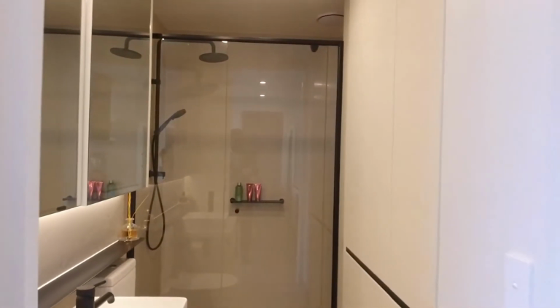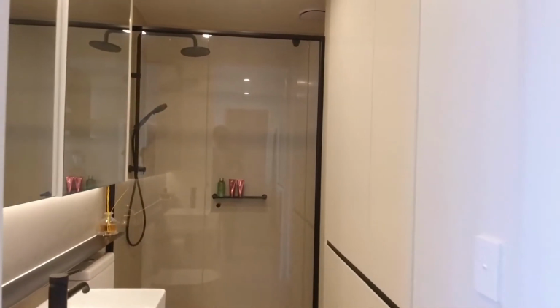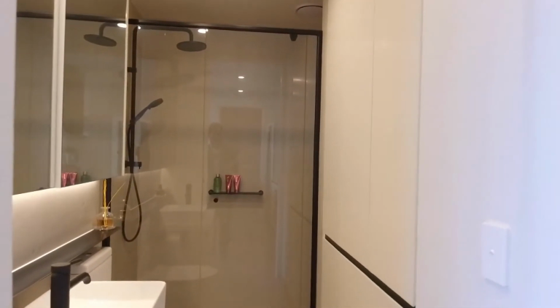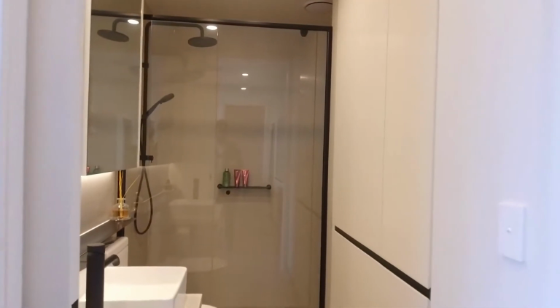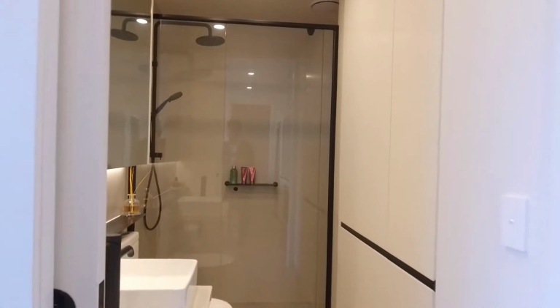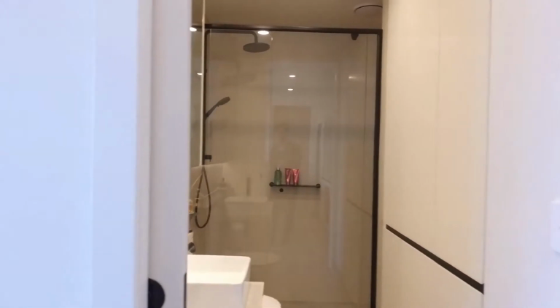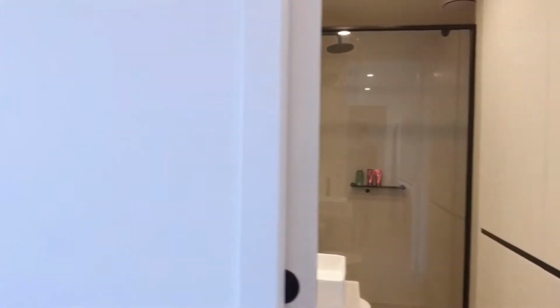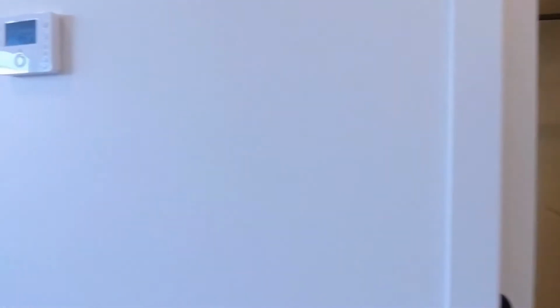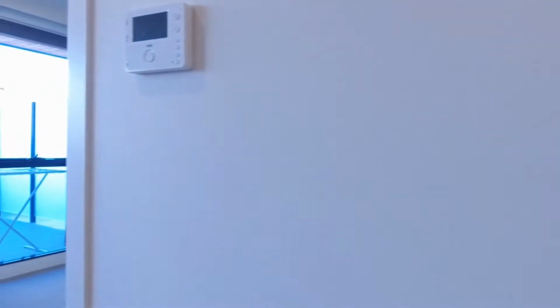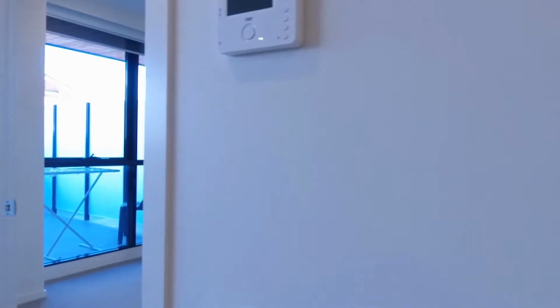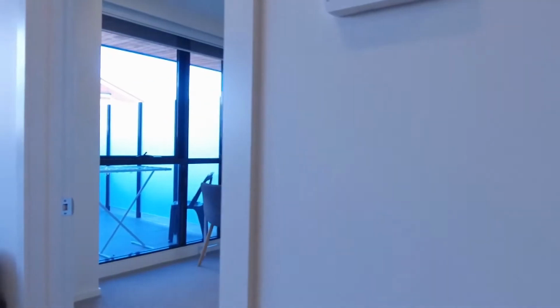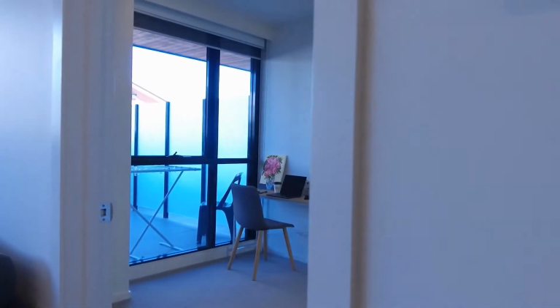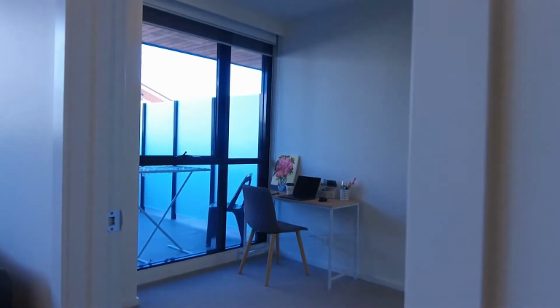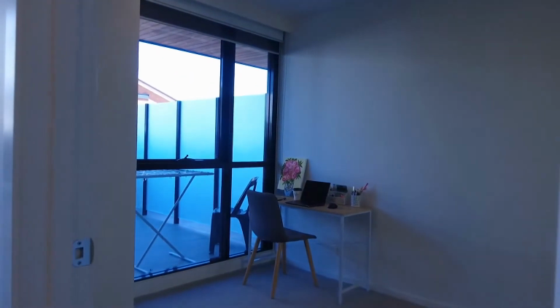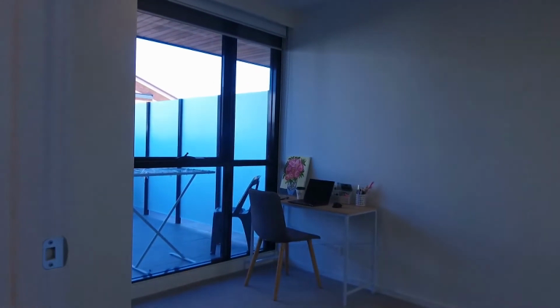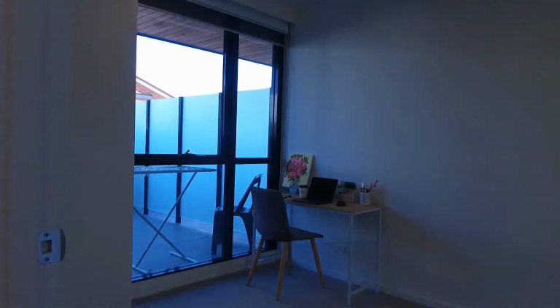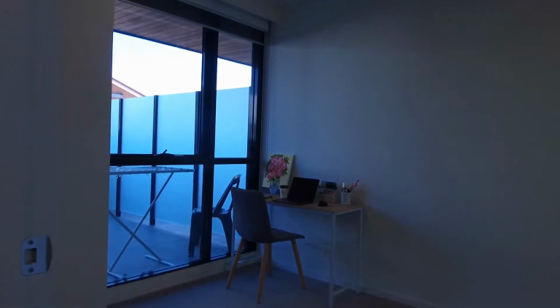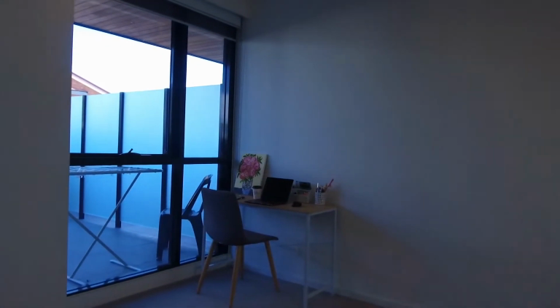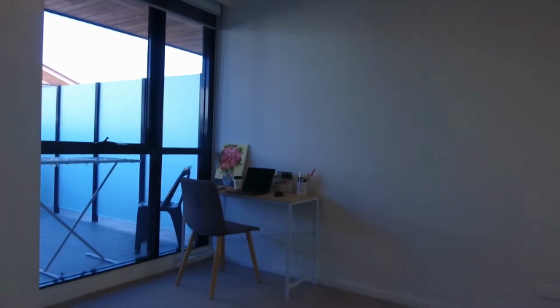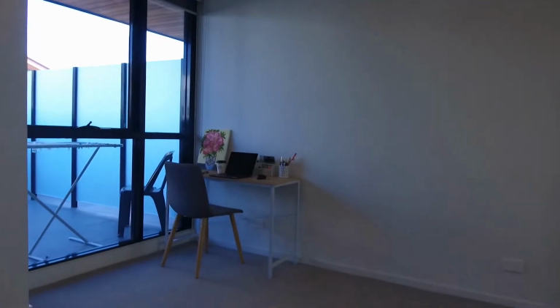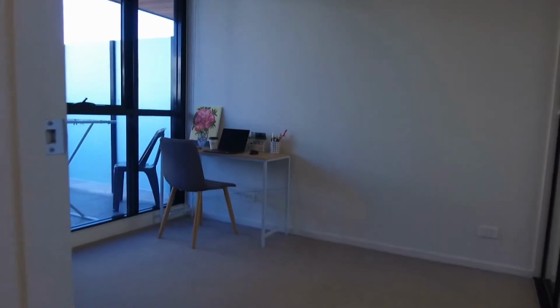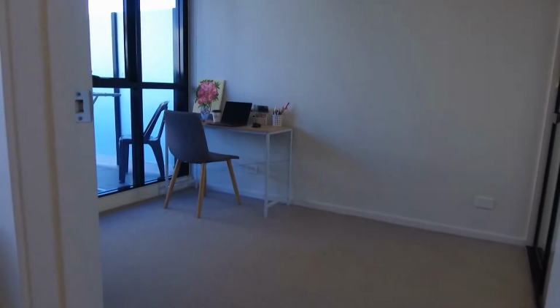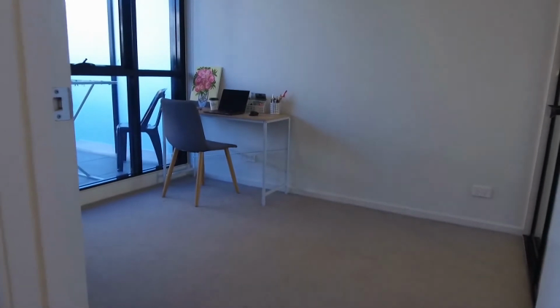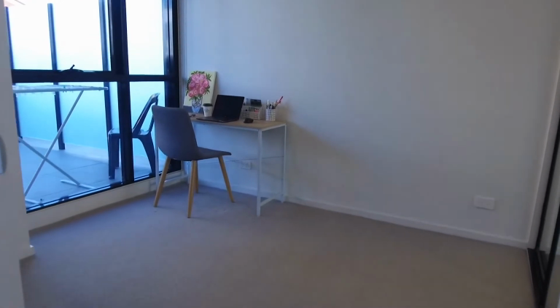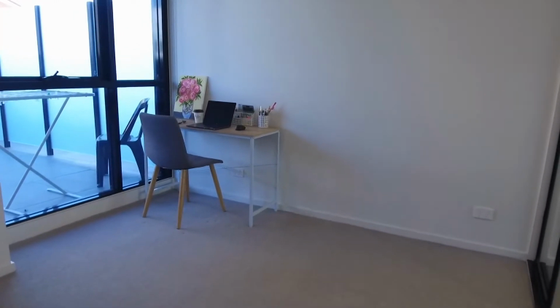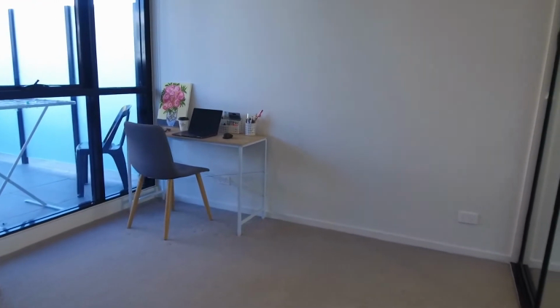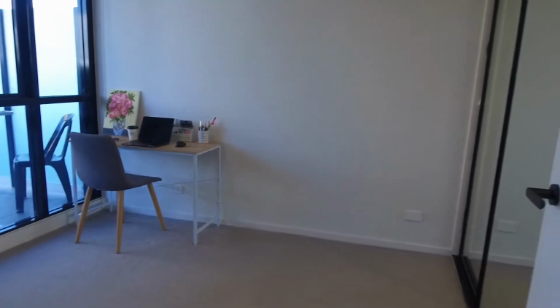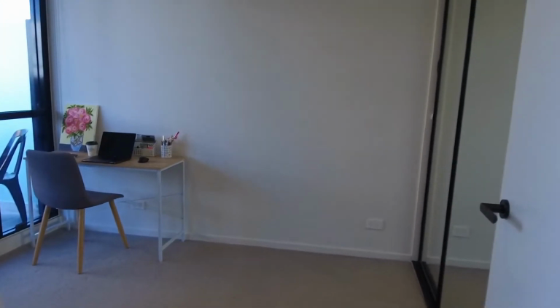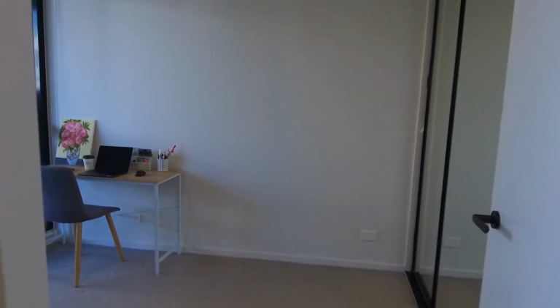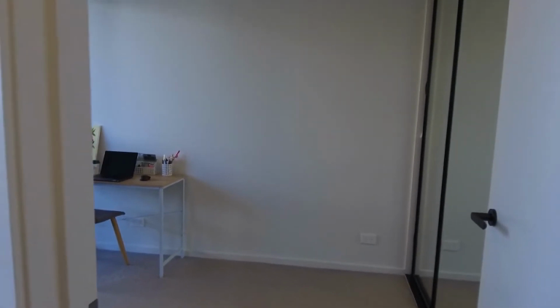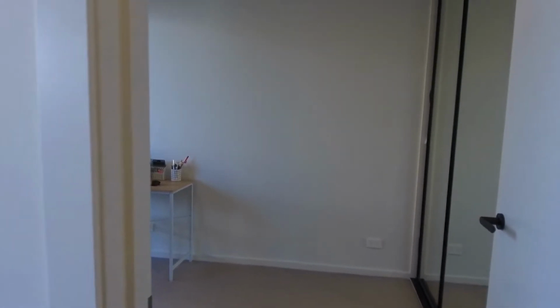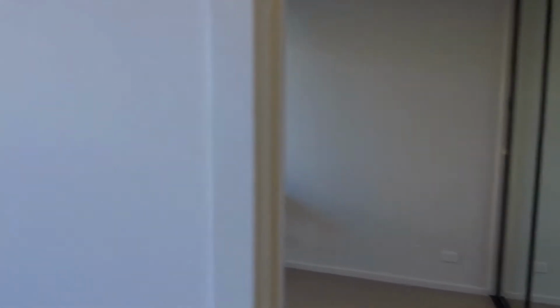Over to the right of the bathroom we've got a concealed laundry space, comfortably fitting in both a washing machine and dryer. Both bedrooms are of an excellent size — they are carpeted, feature plenty of natural light, and also have mirrored built-in wardrobes.